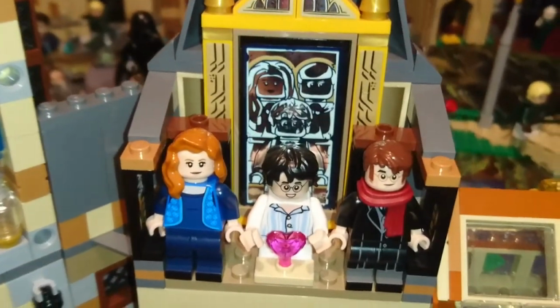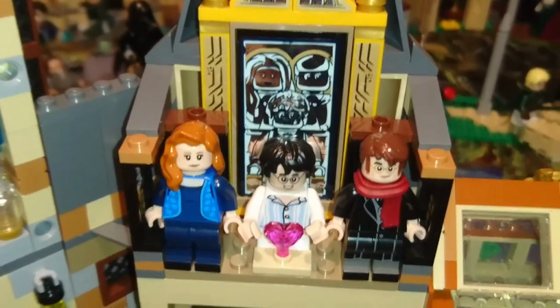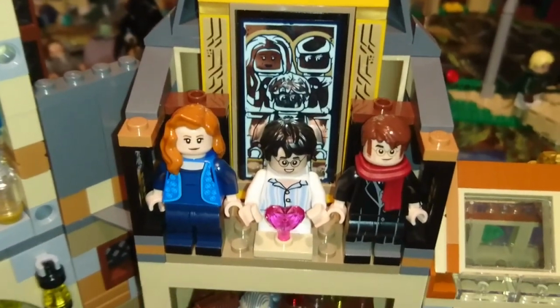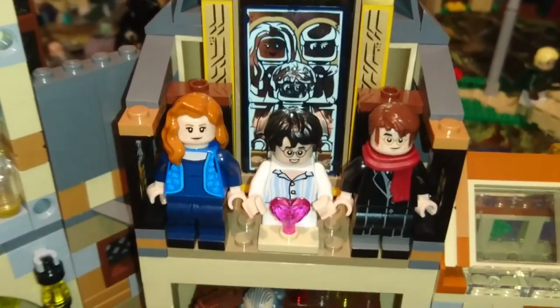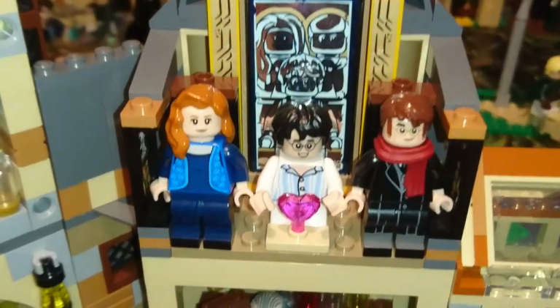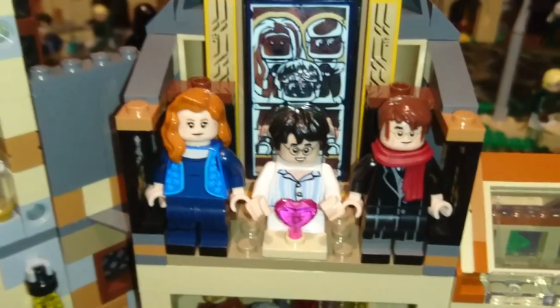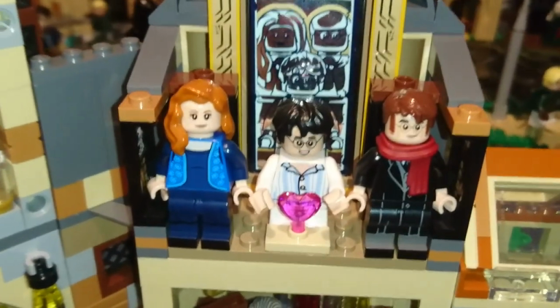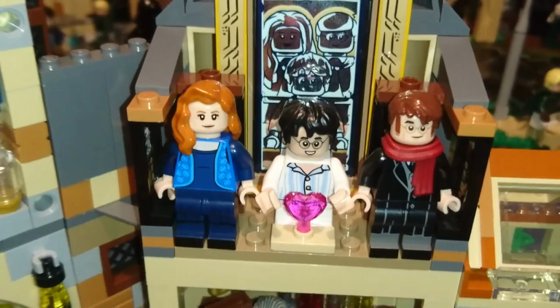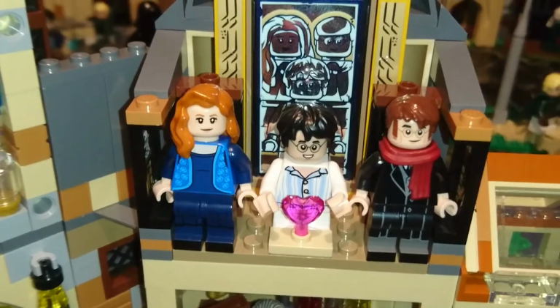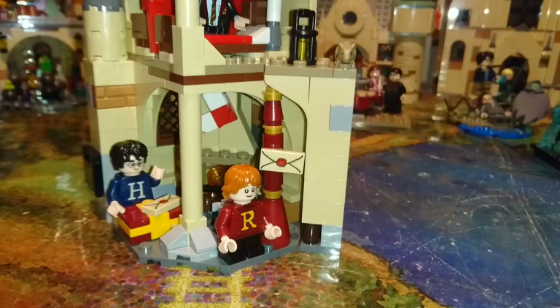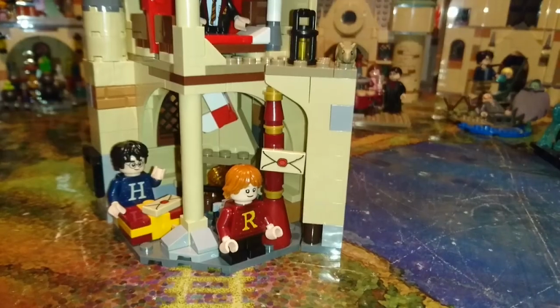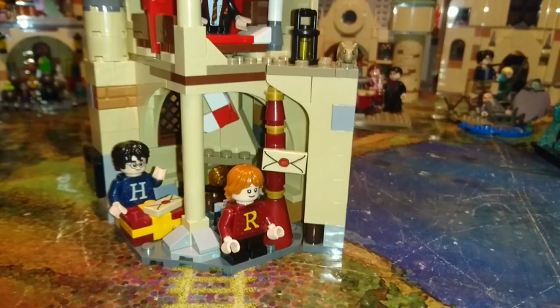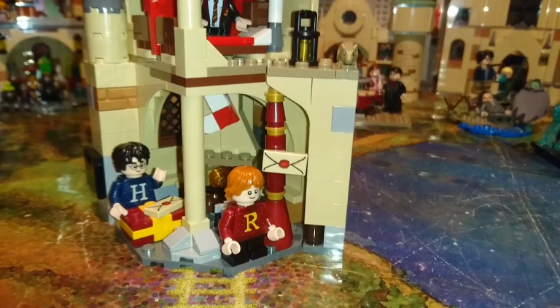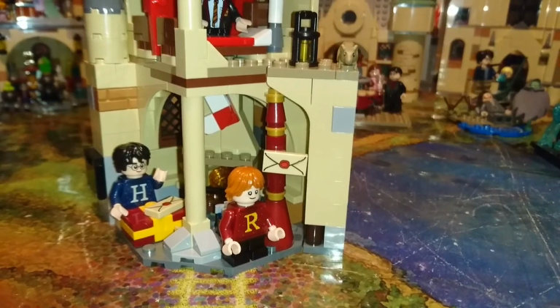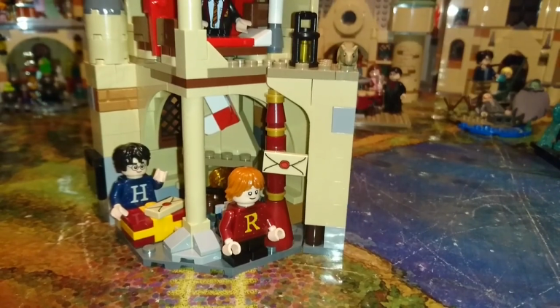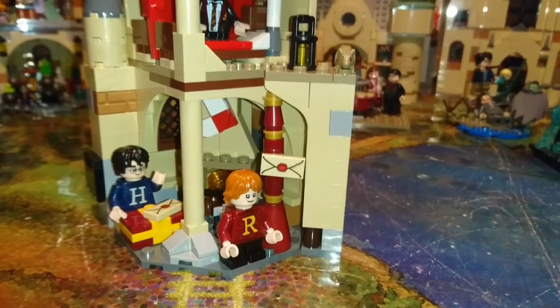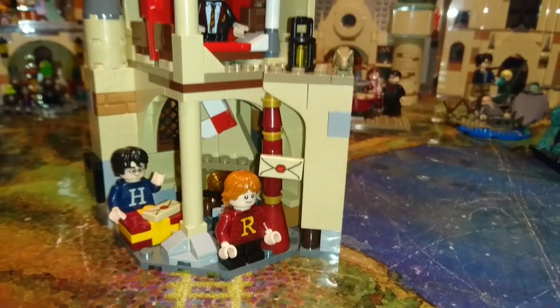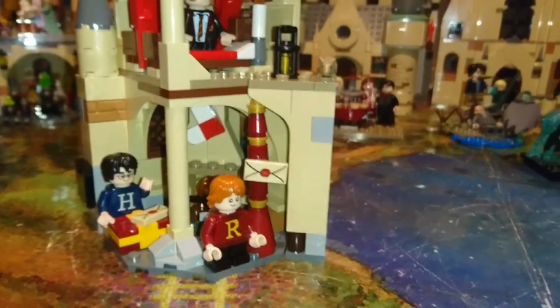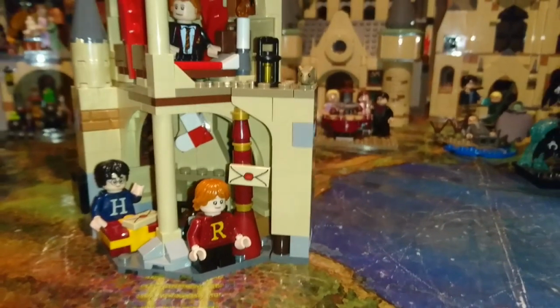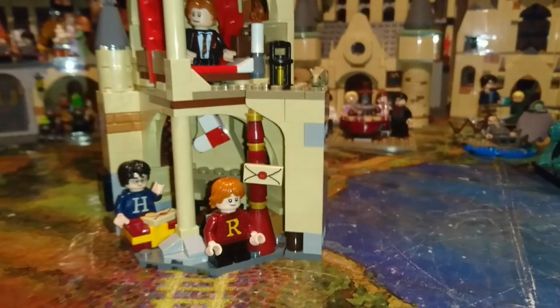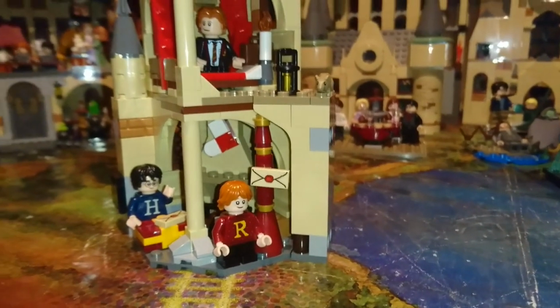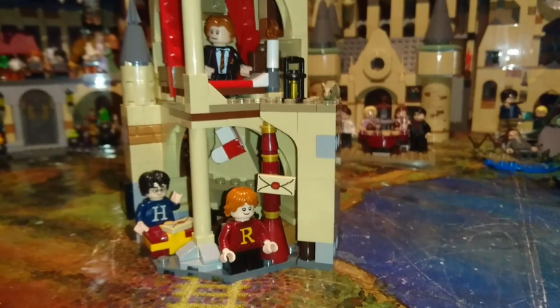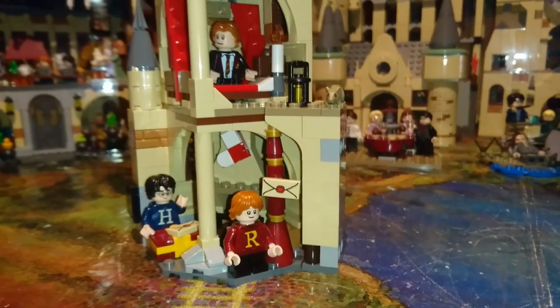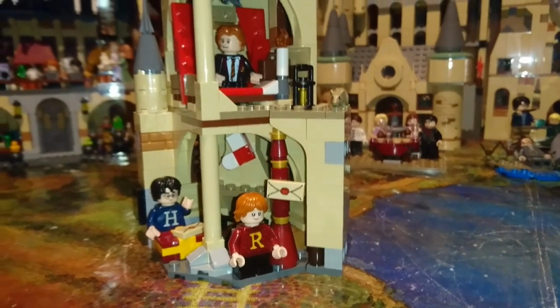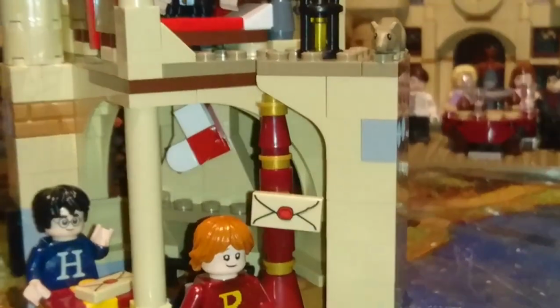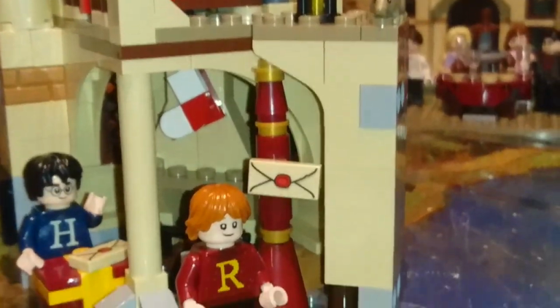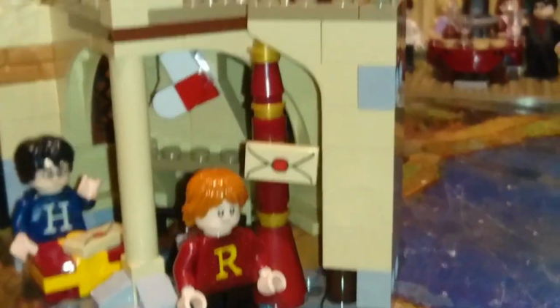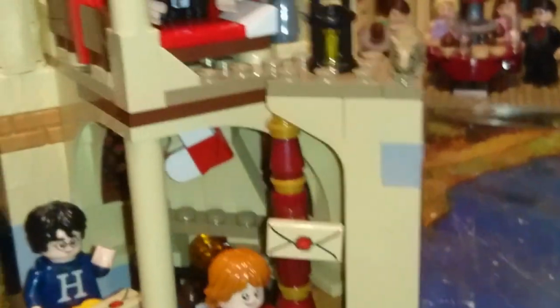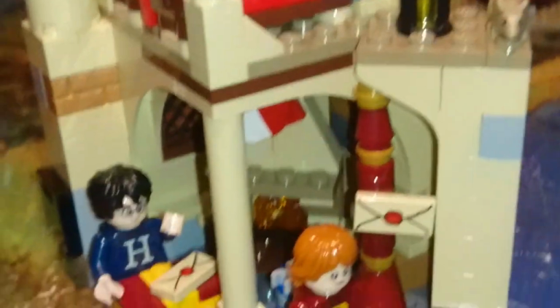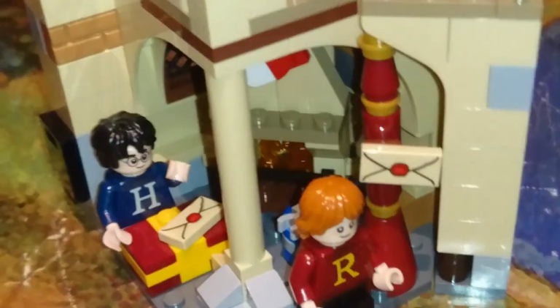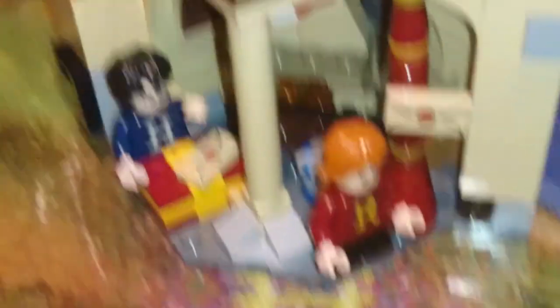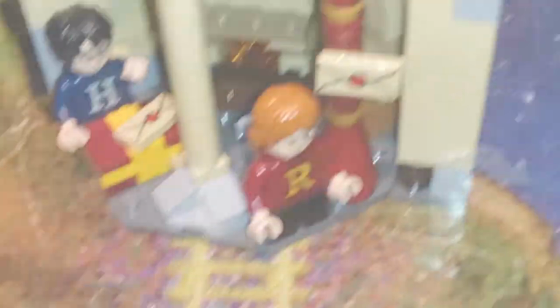This section used to be Dumbledore's office but I prefer this a lot better. Due to lack of space I've been unable to add much more detail to this section, so we'll just go straight upstairs.